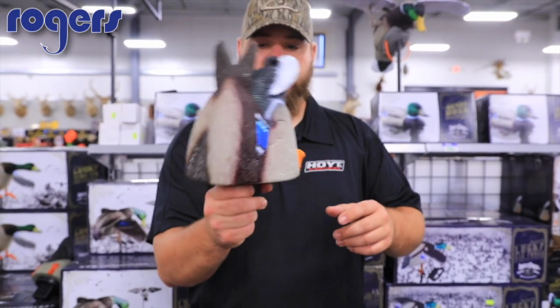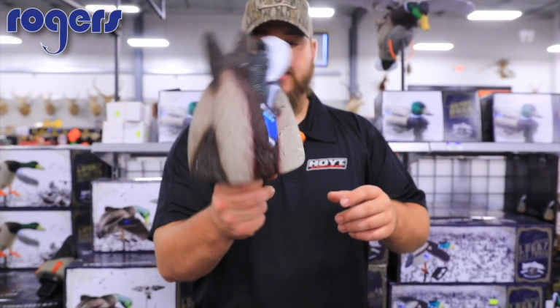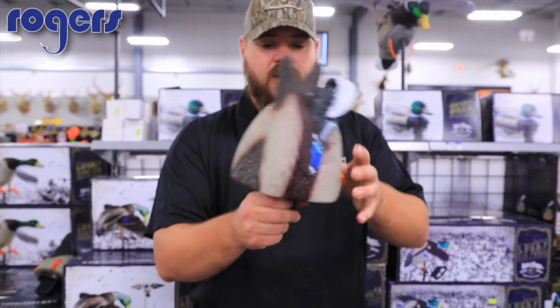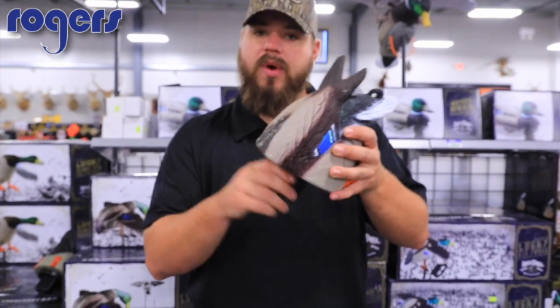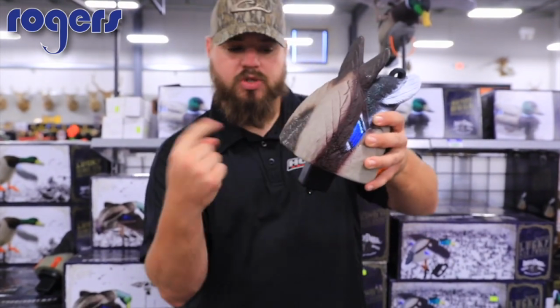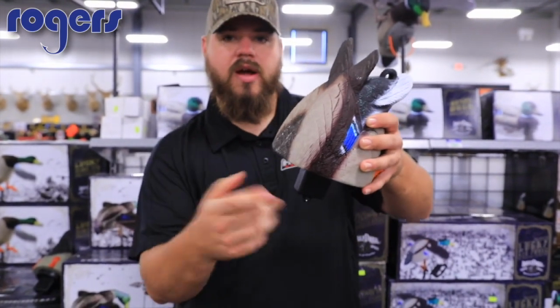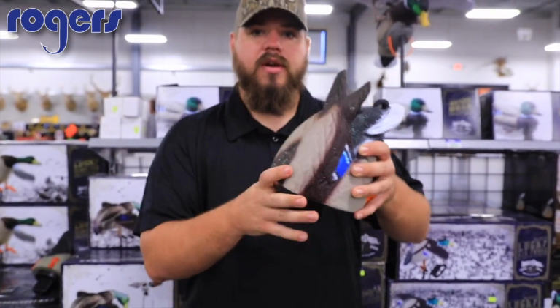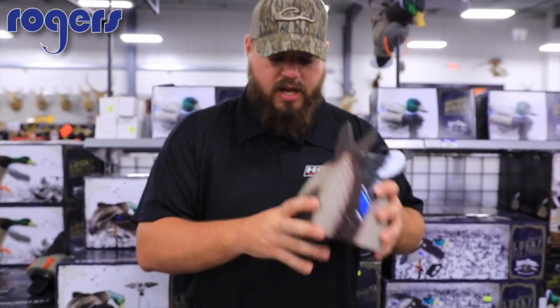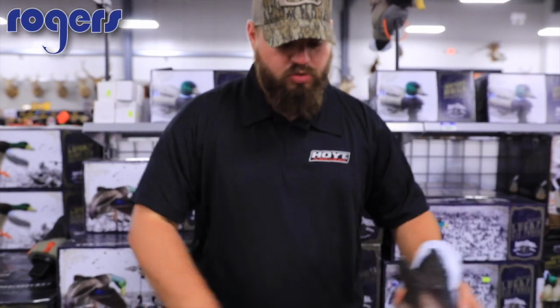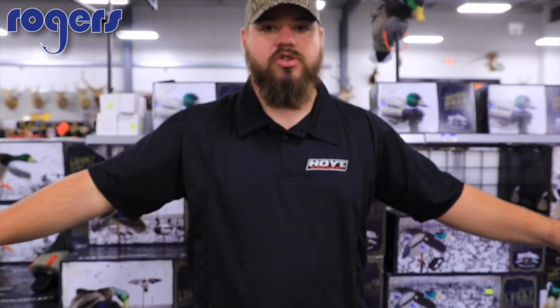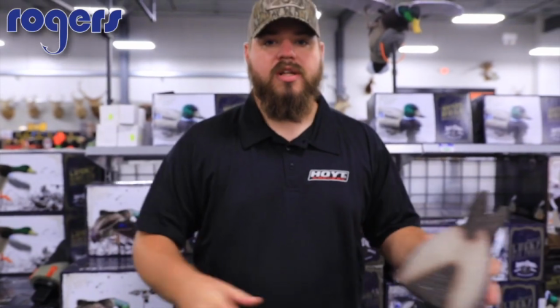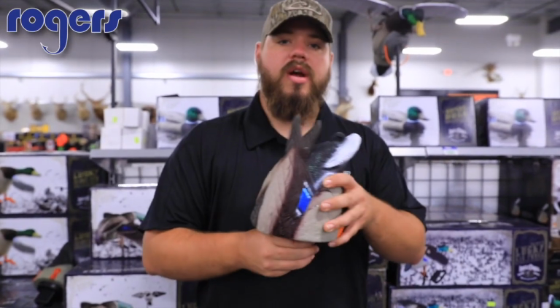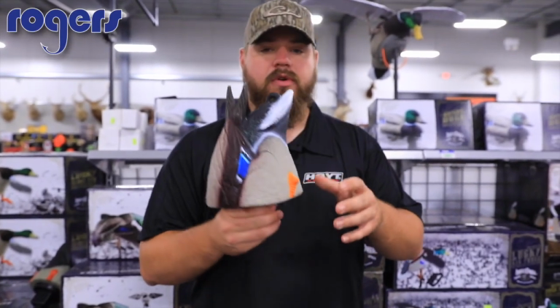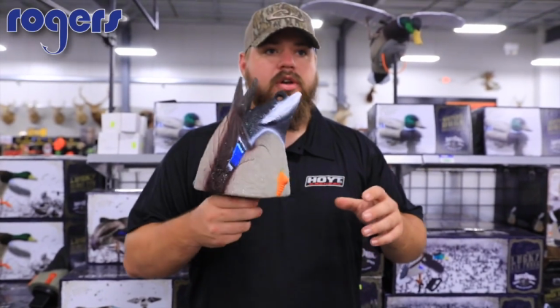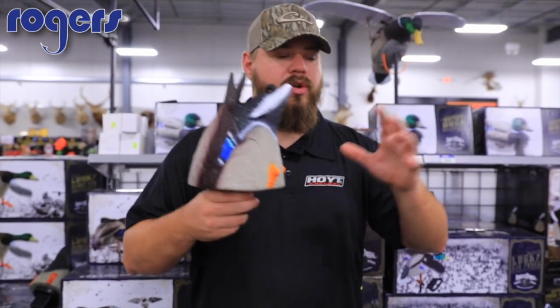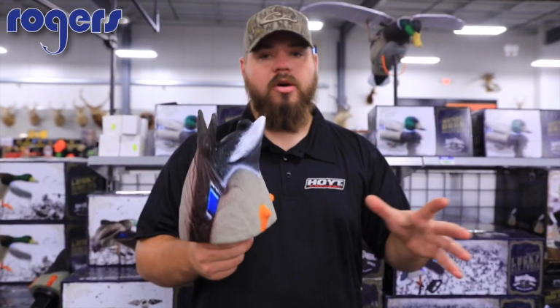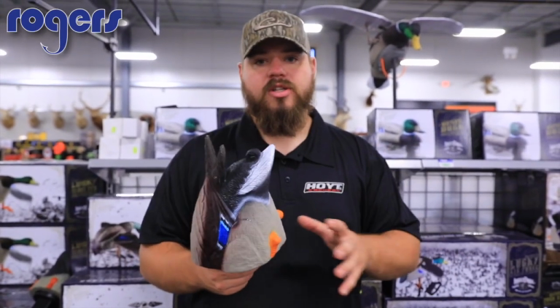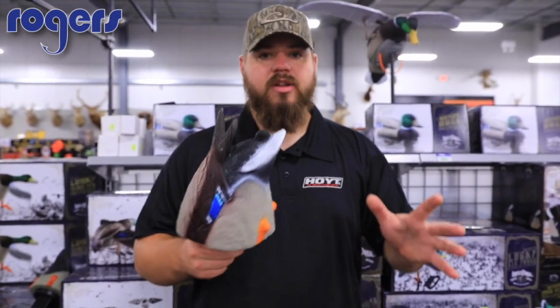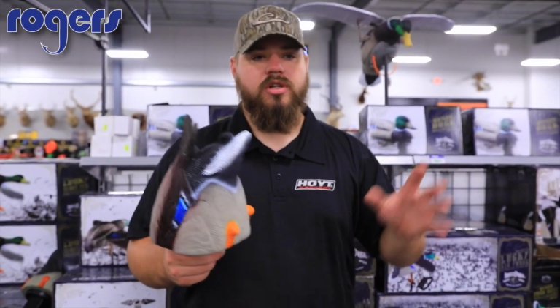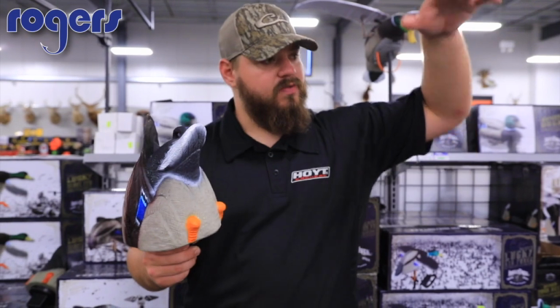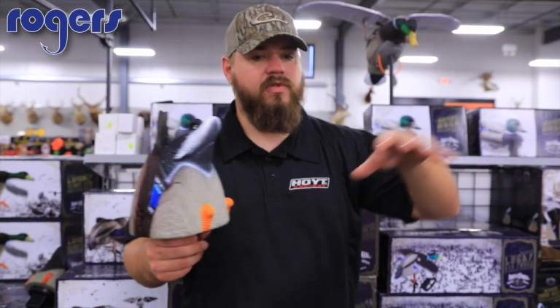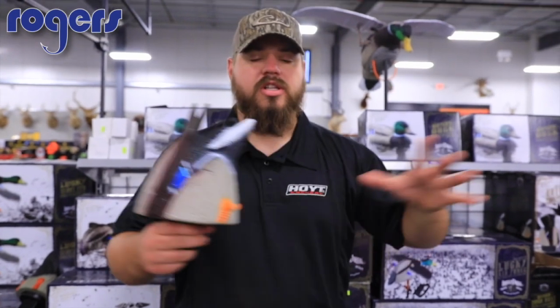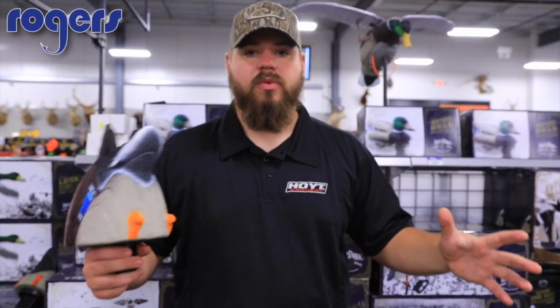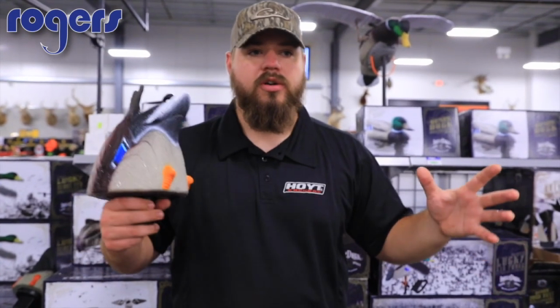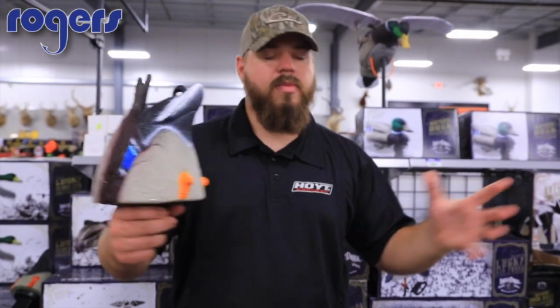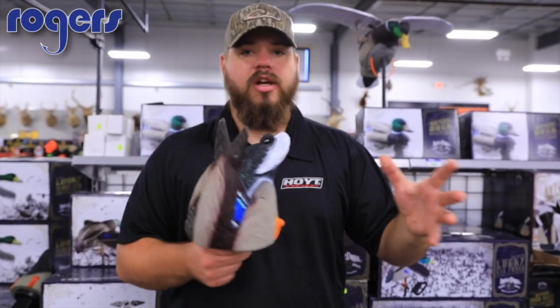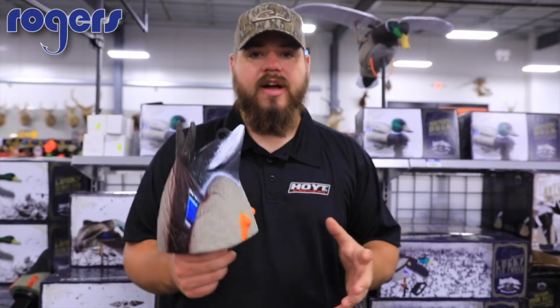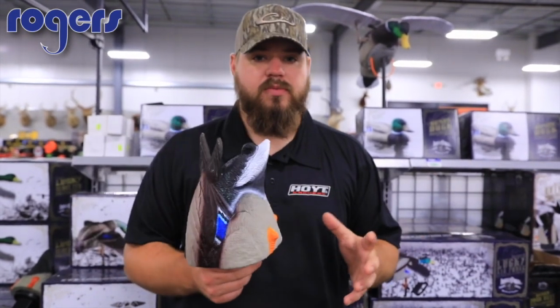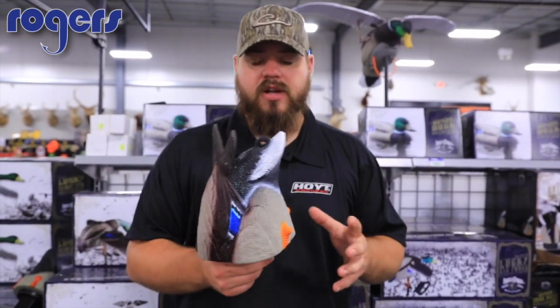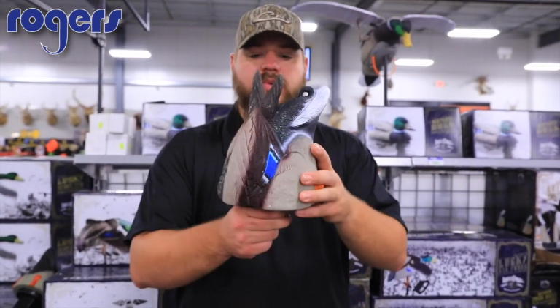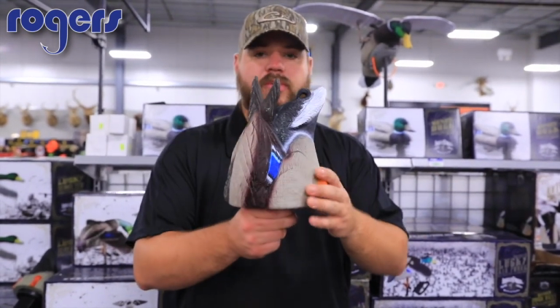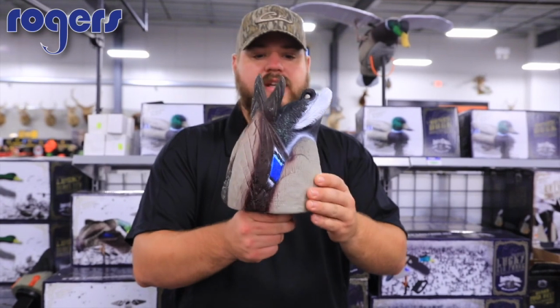This thing is going to shake — it's got a weight in there, spins around, and it's going to add some ripples to your spread. That's great for calm days when you don't have any motion and the ducks are flying over. You need something in the water making it look like you have live ducks moving around, so that's when you throw one of these in.